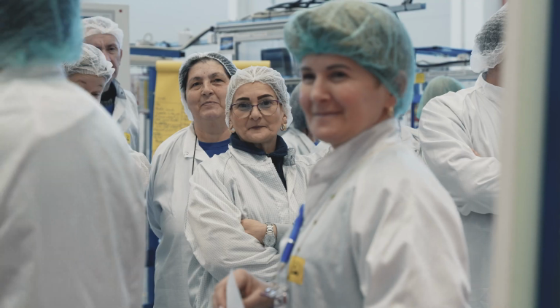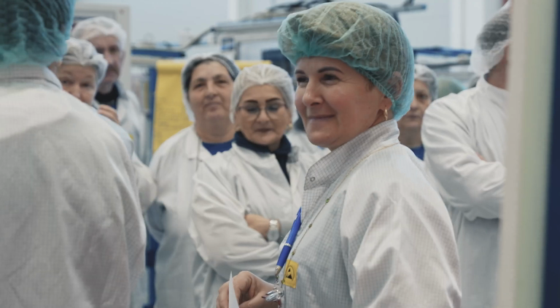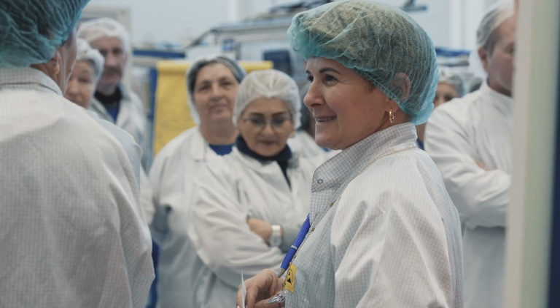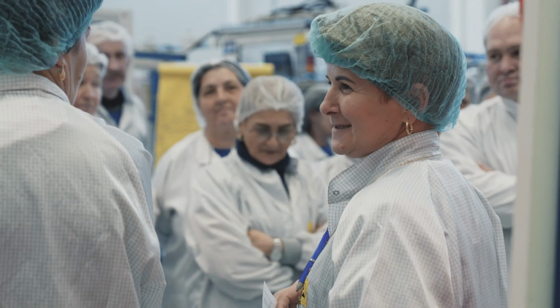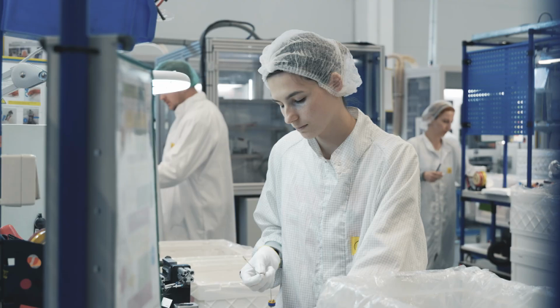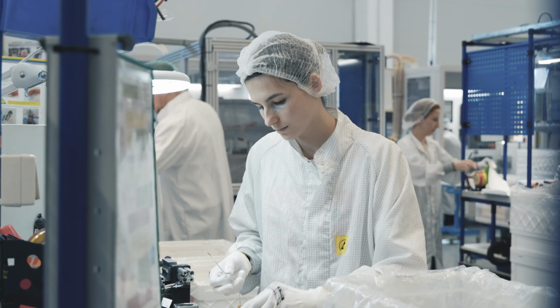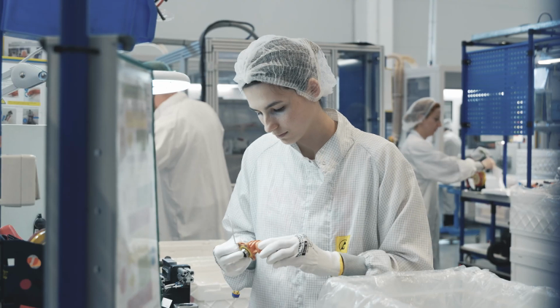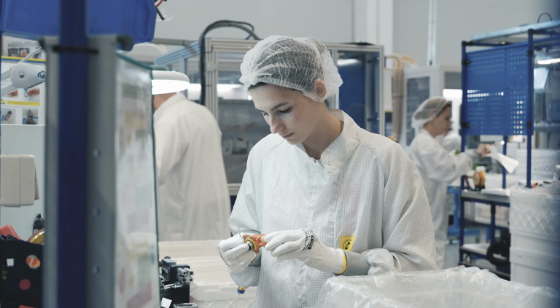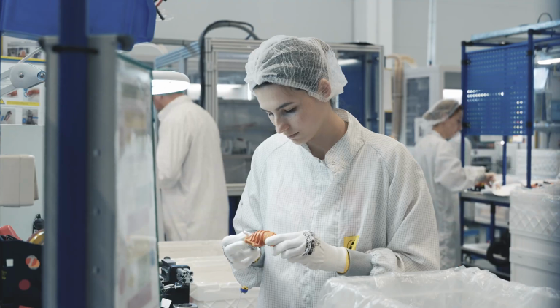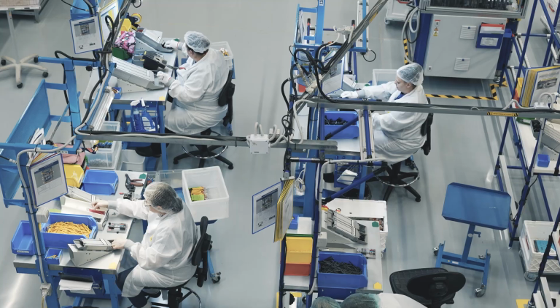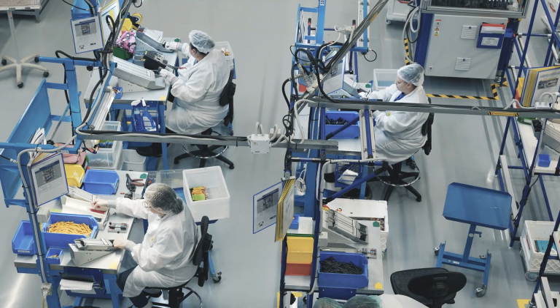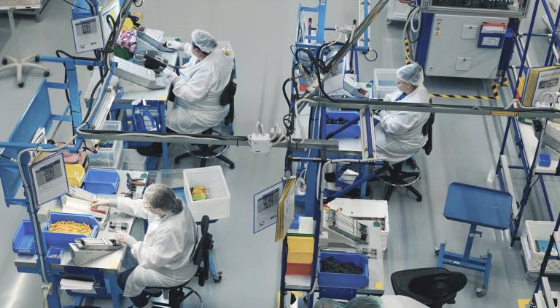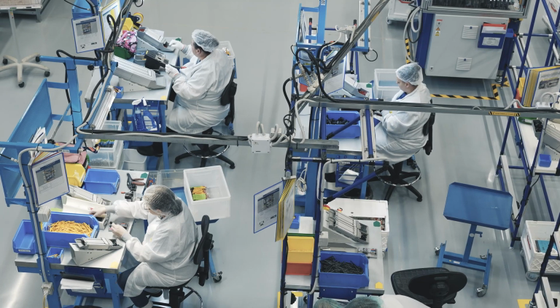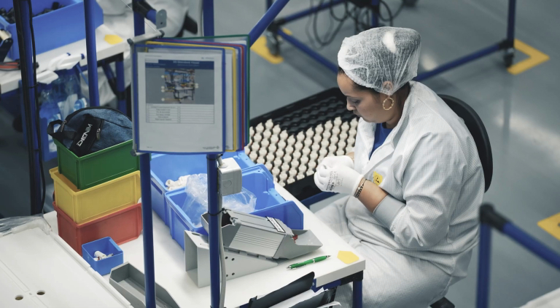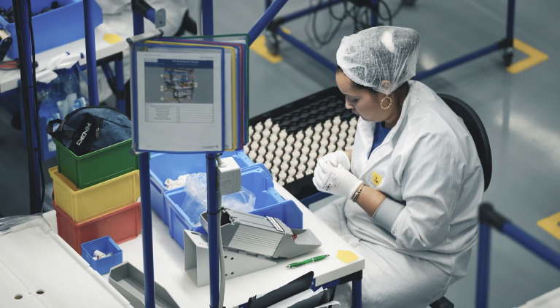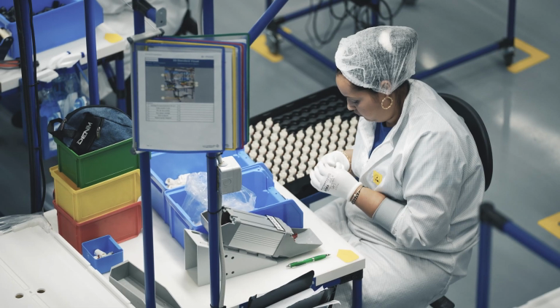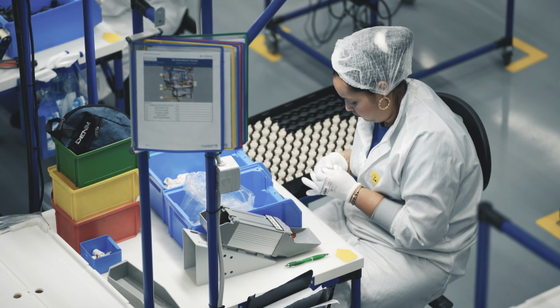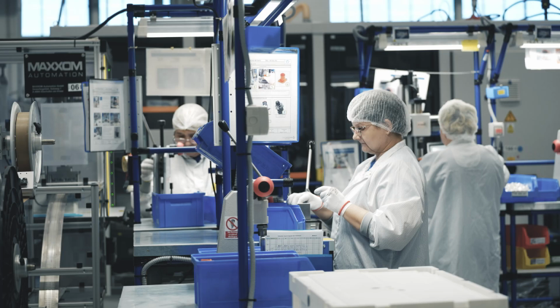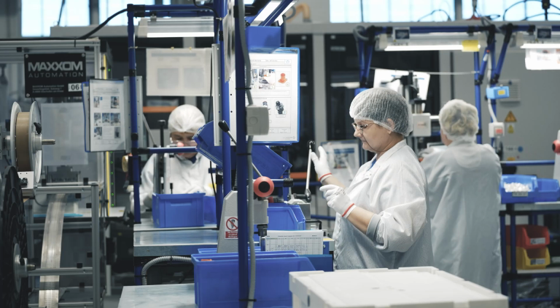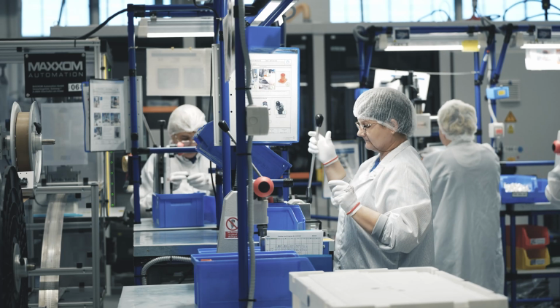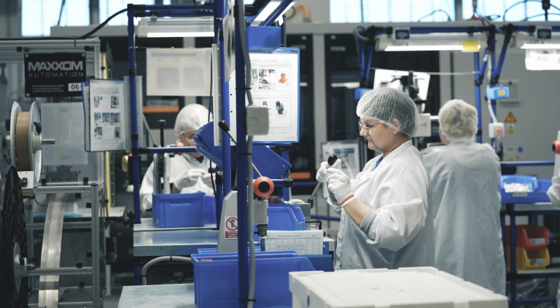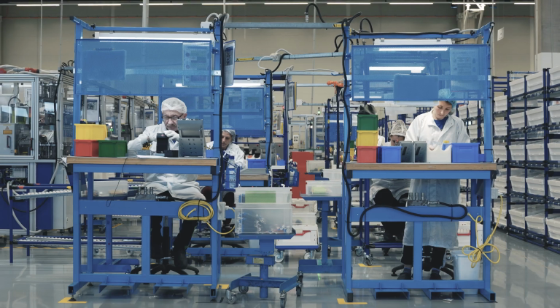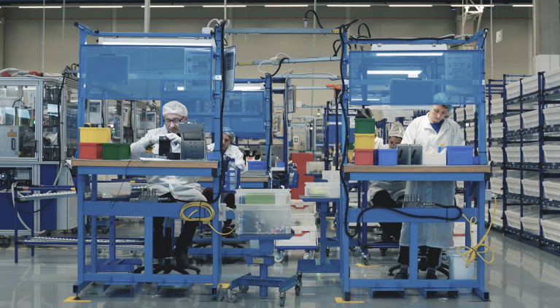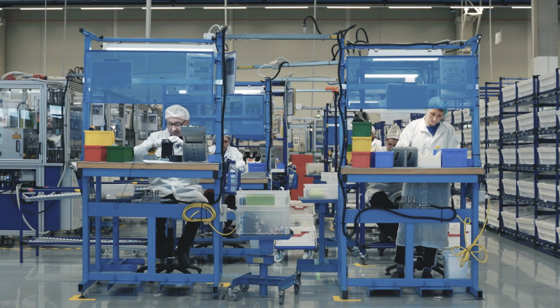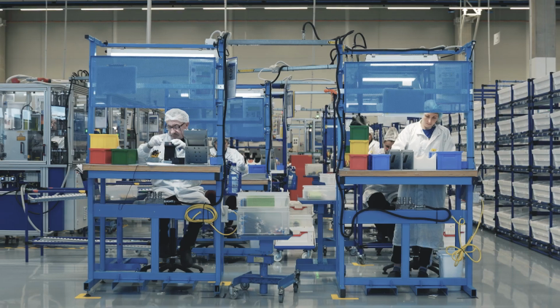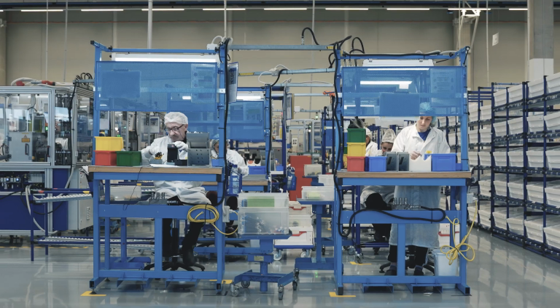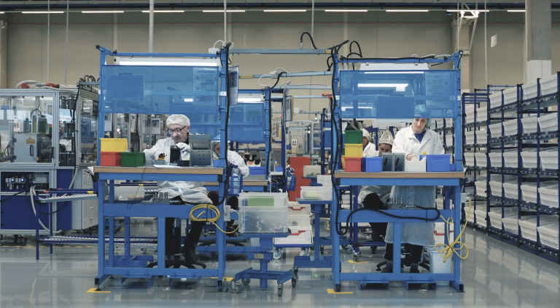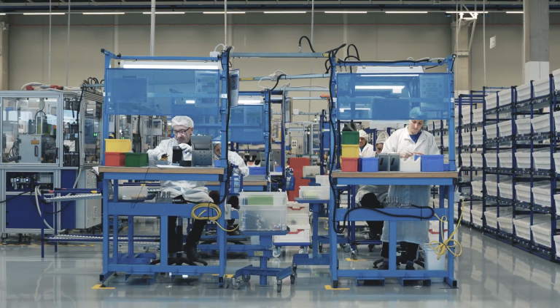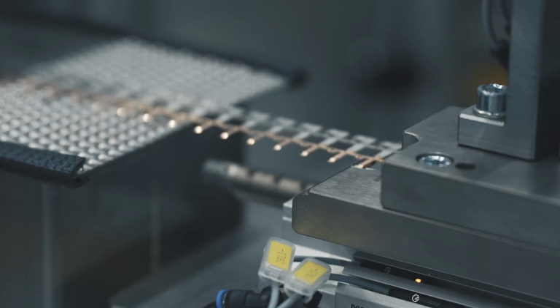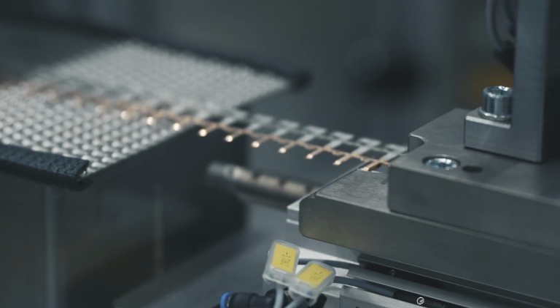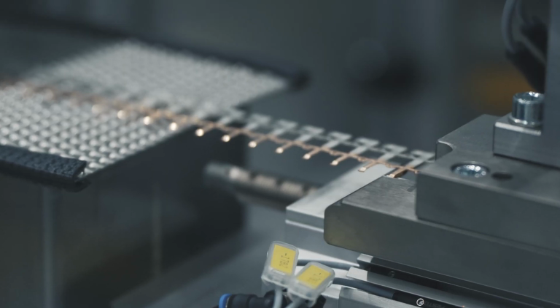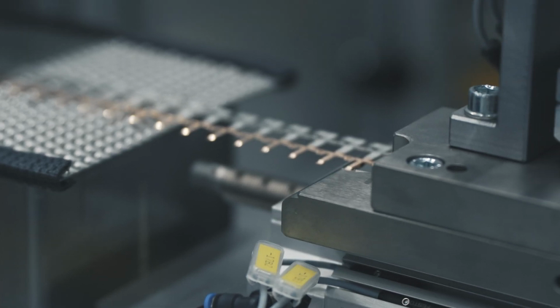Strict protocols are followed, including the use of special clothing and footwear, as well as strict rules for employees to avoid unnecessarily introducing foreign particles into this area.